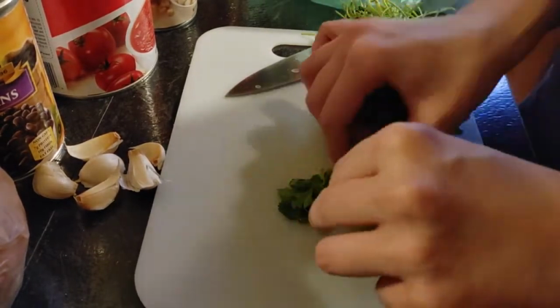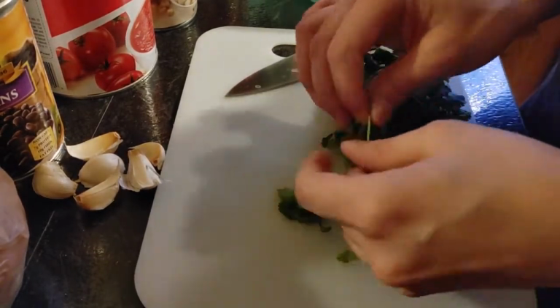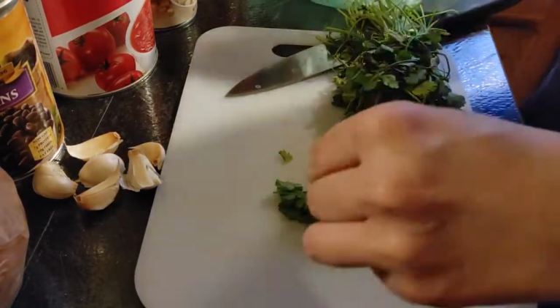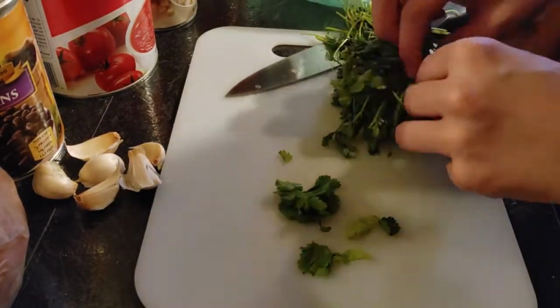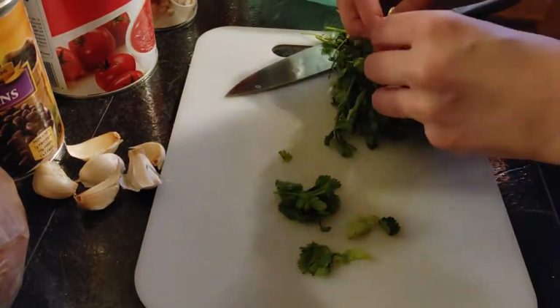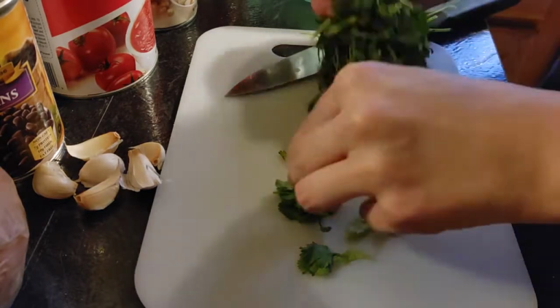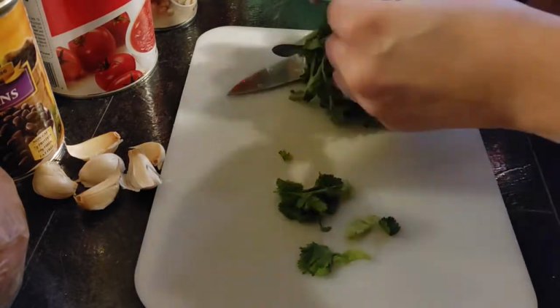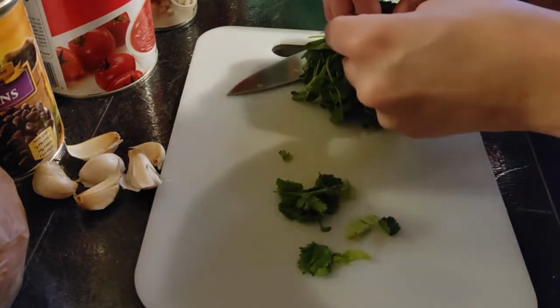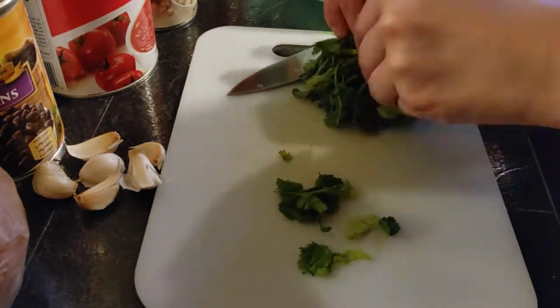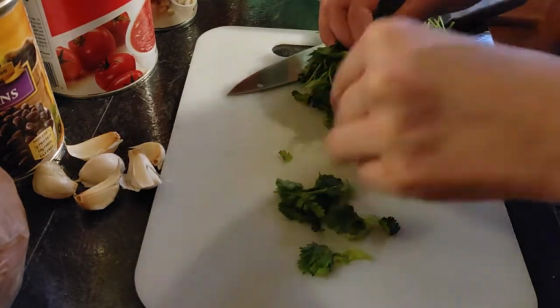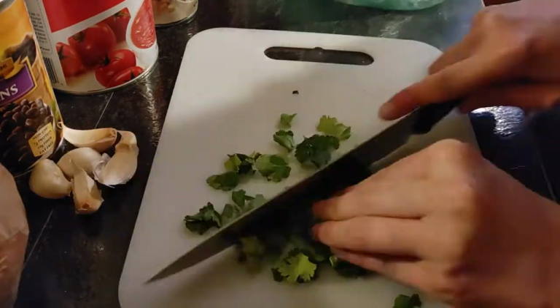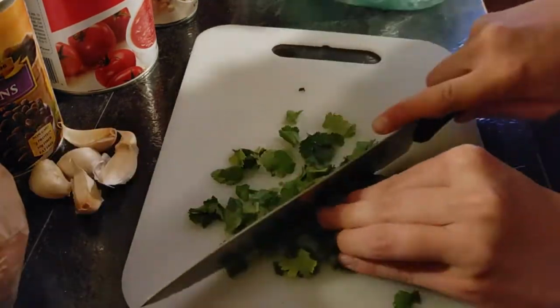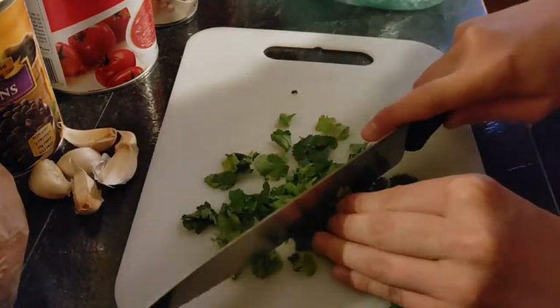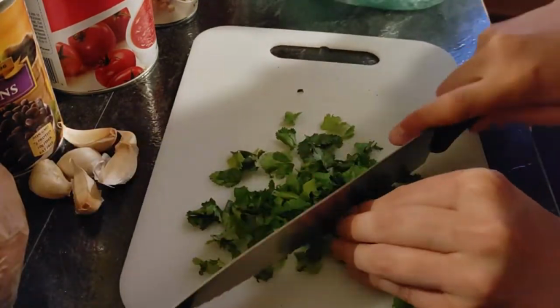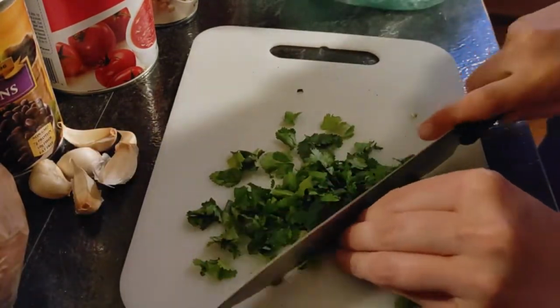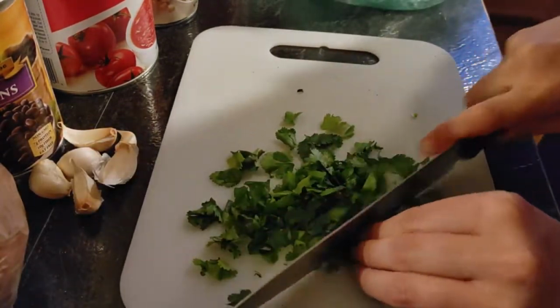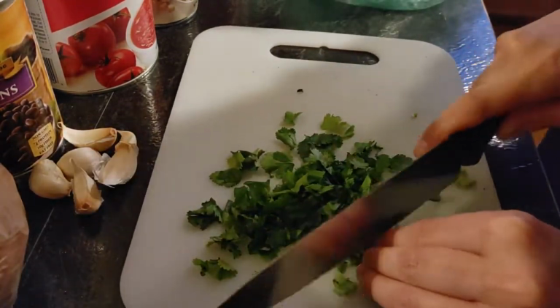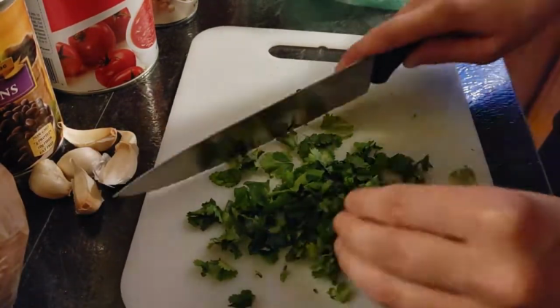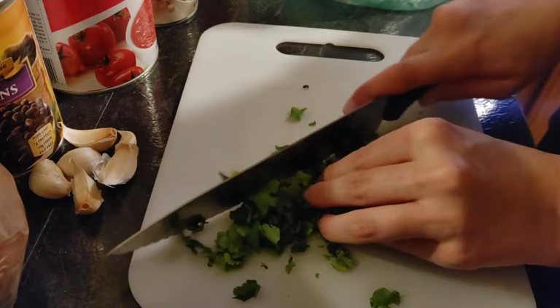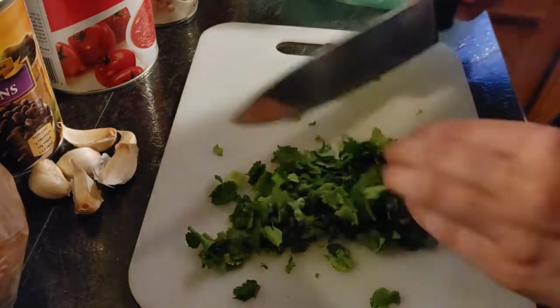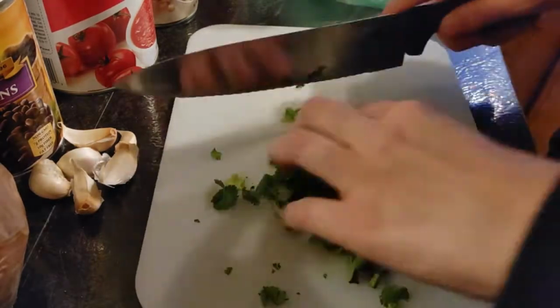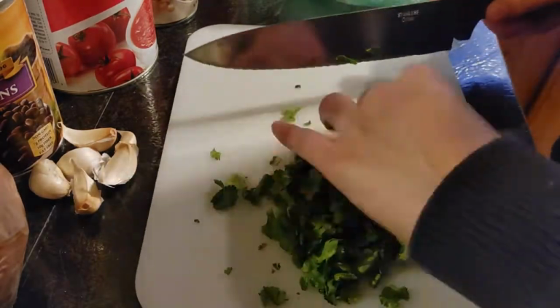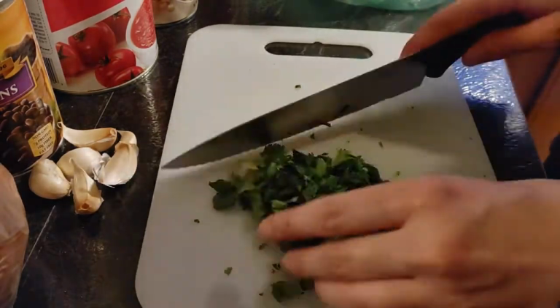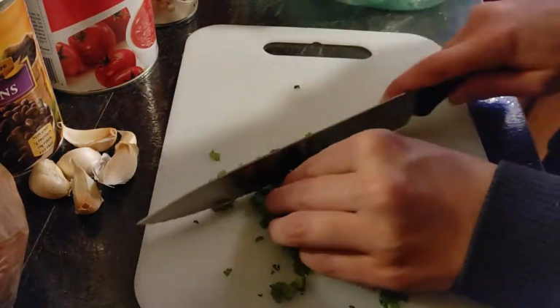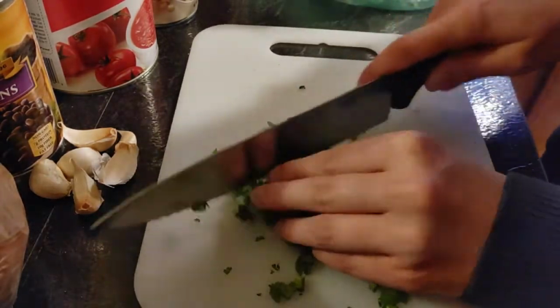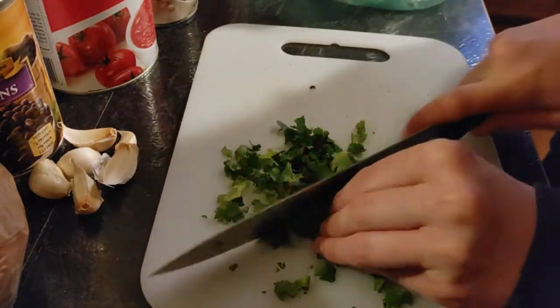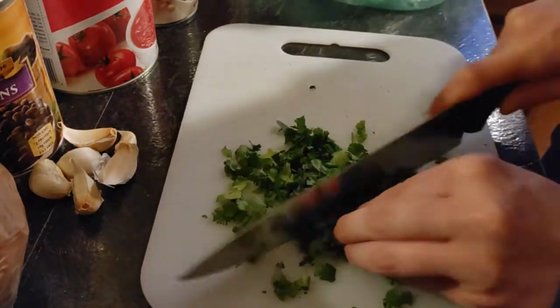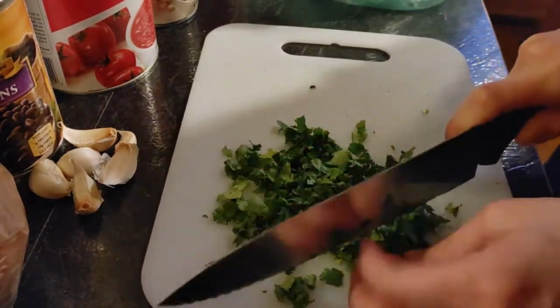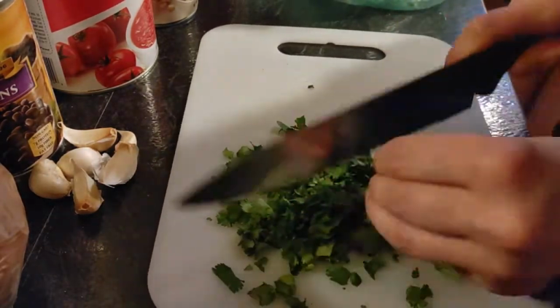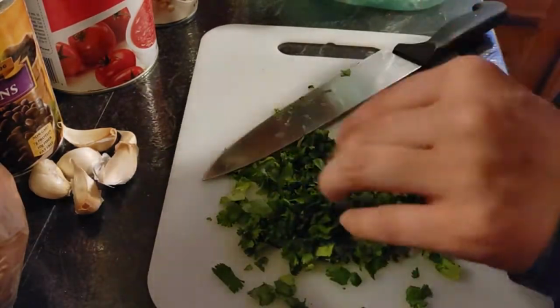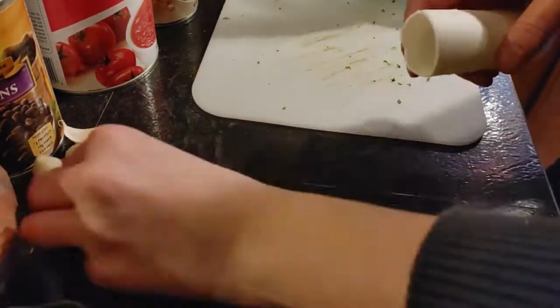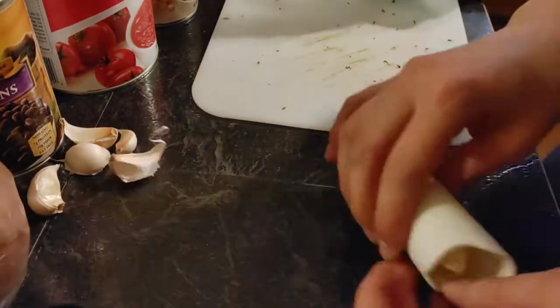Today we're going to be making a vegan tortilla soup with the option of adding some vegan chicken if you would like. The first thing we're going to do is get all of our ingredients out together and then start with our prep work.